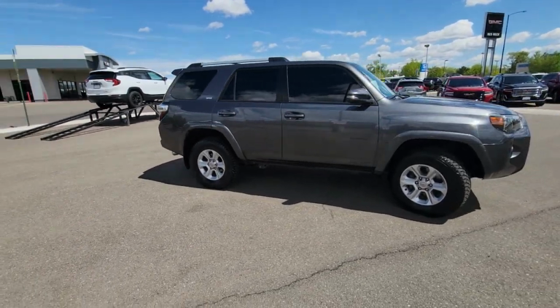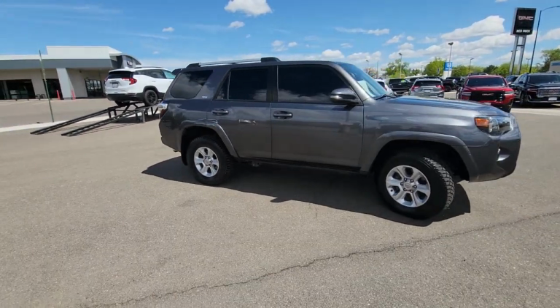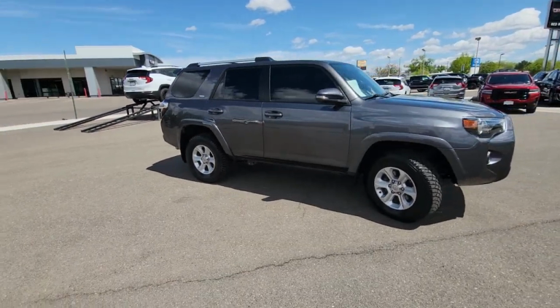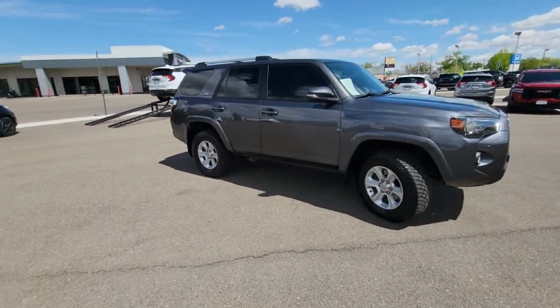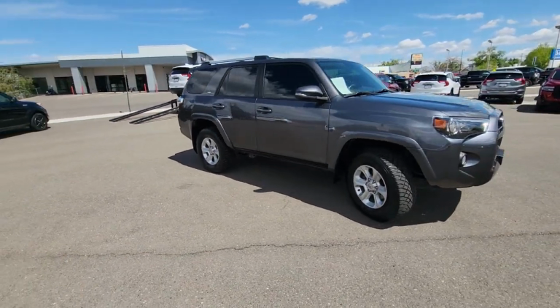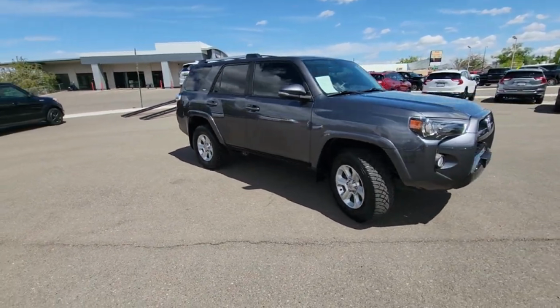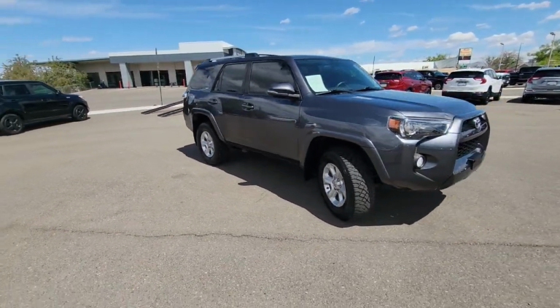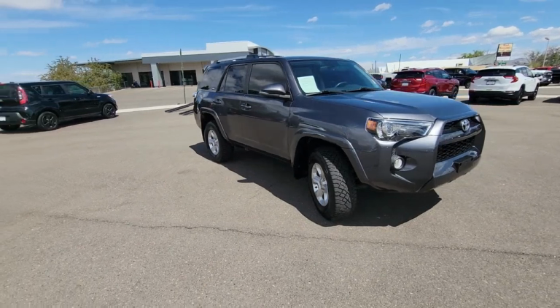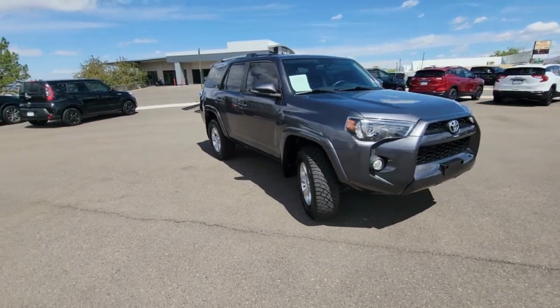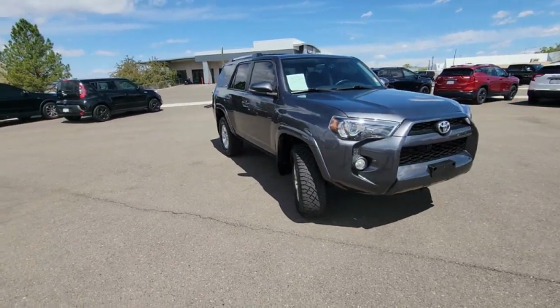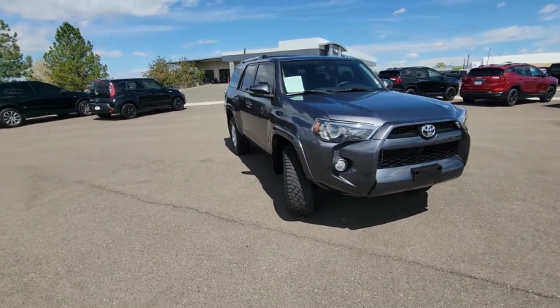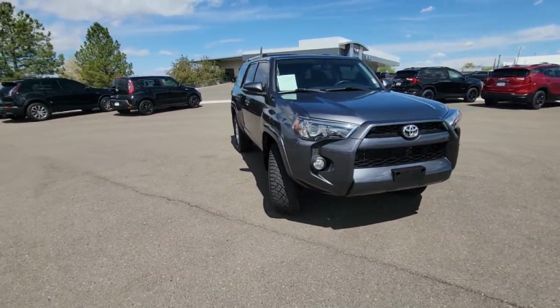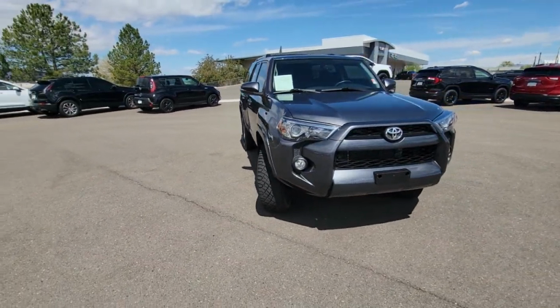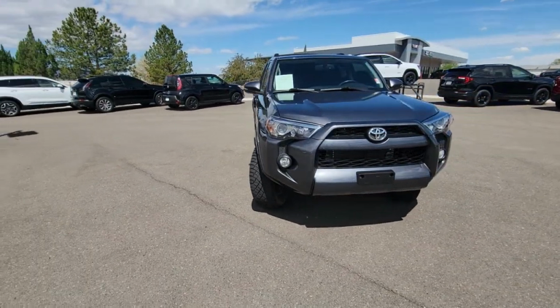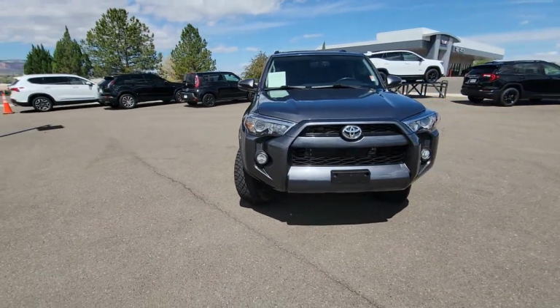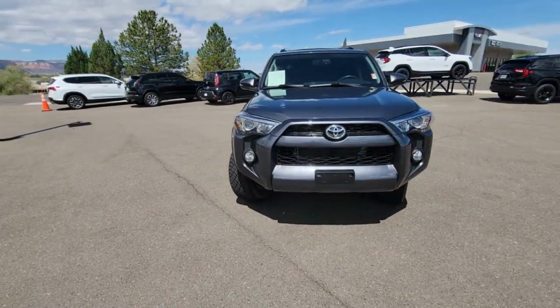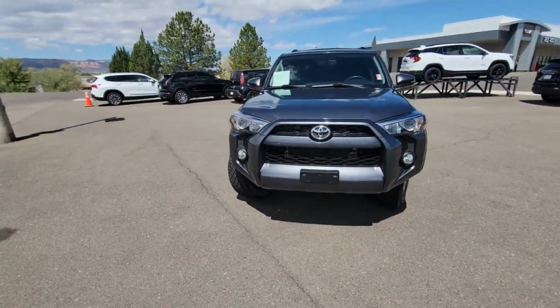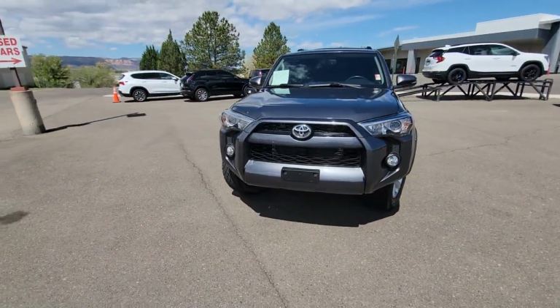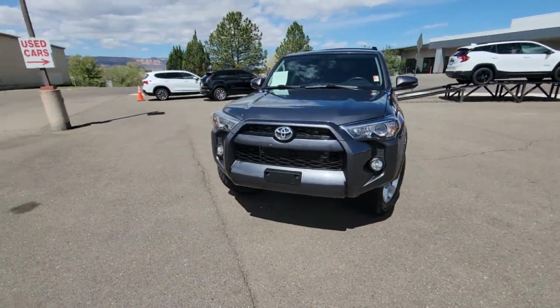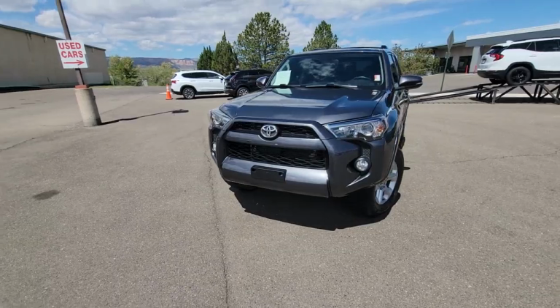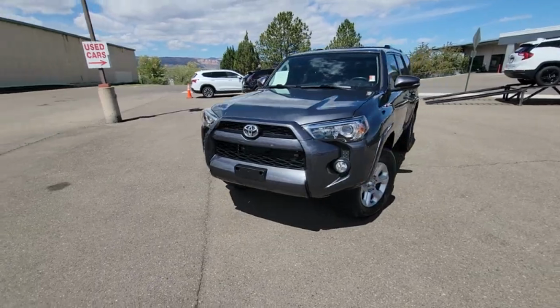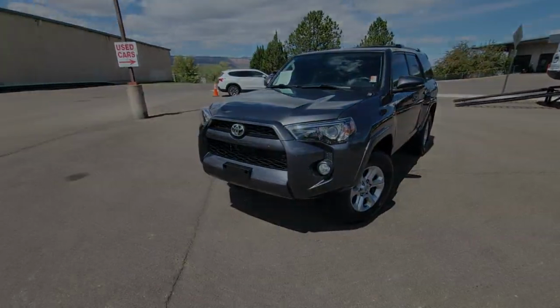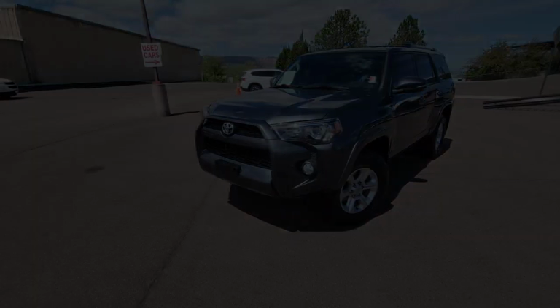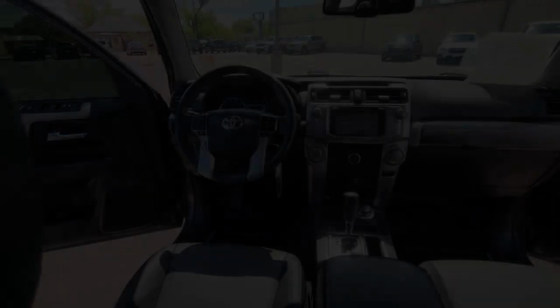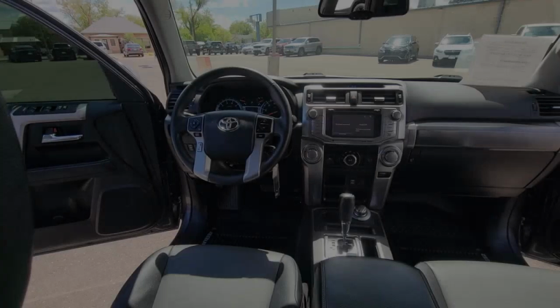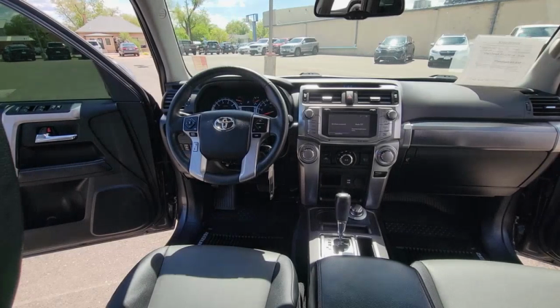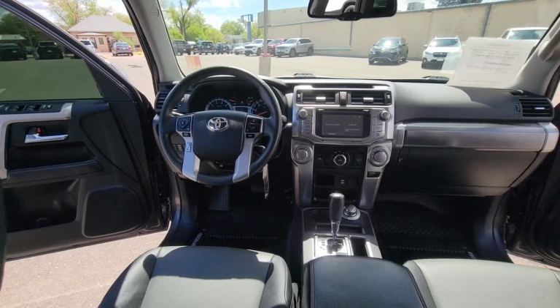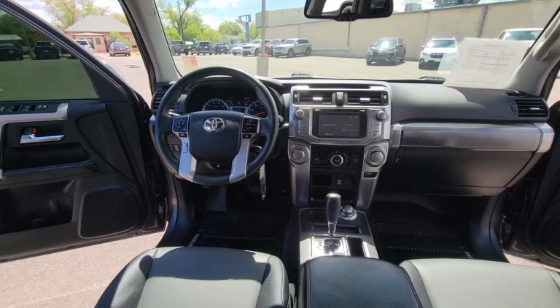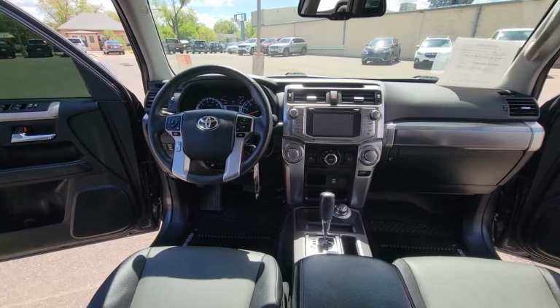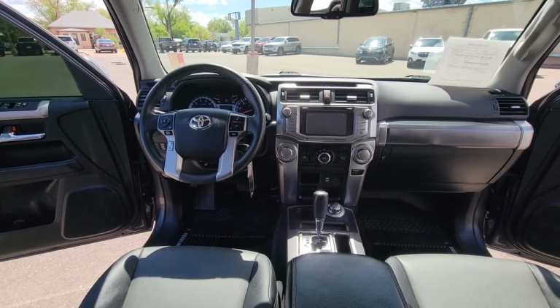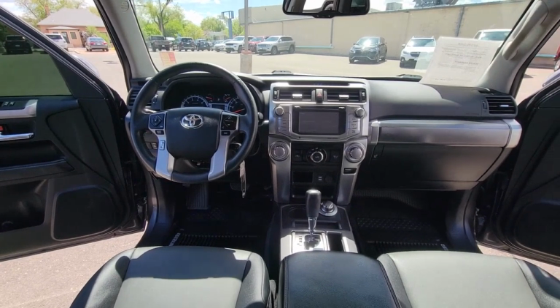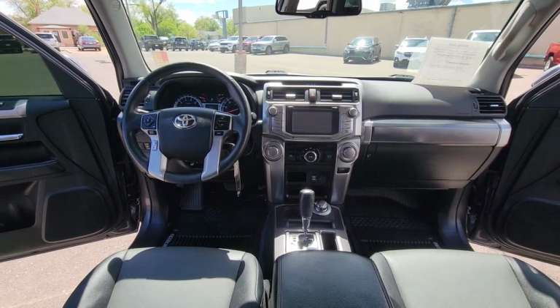Navigation system, keyless entry, power passenger seat, heated mirrors, satellite radio, fog lamps, power driver seat, electronic stability control, aluminum wheels, third row seat.